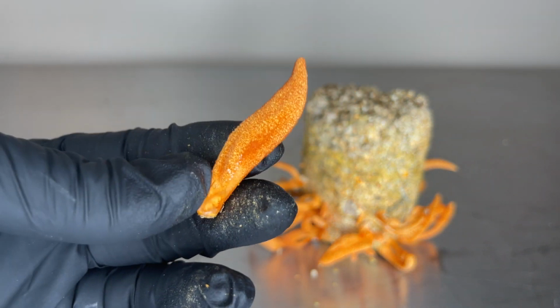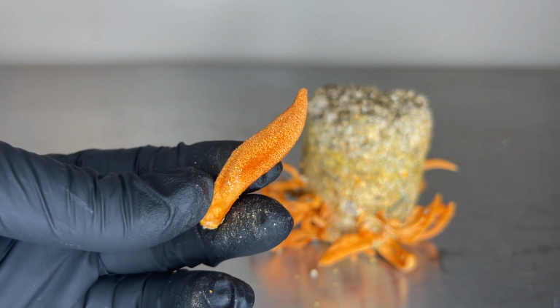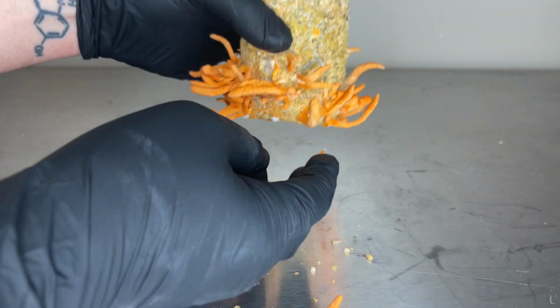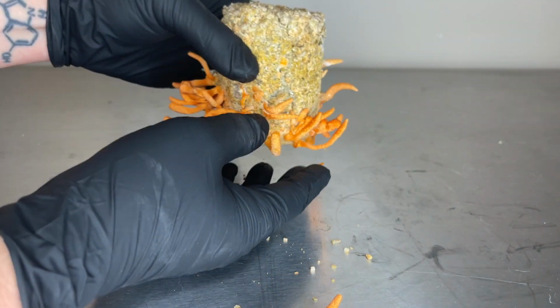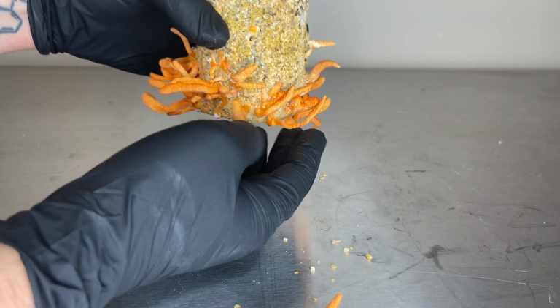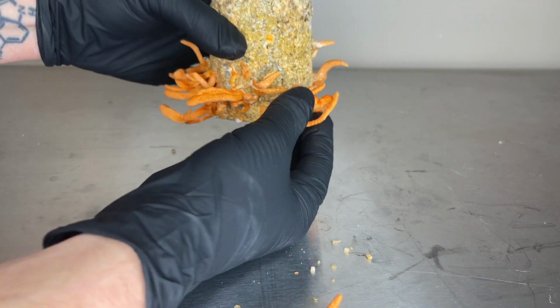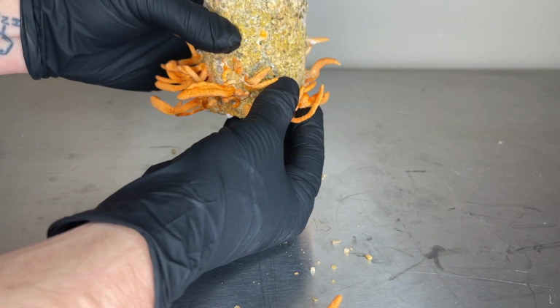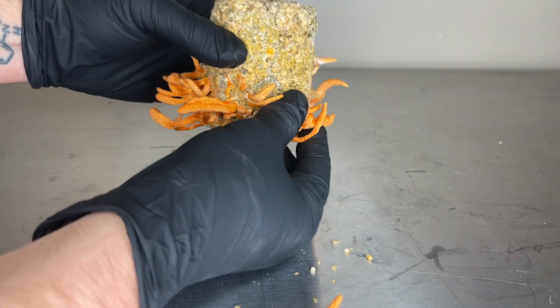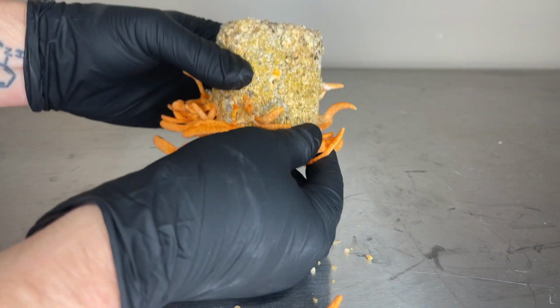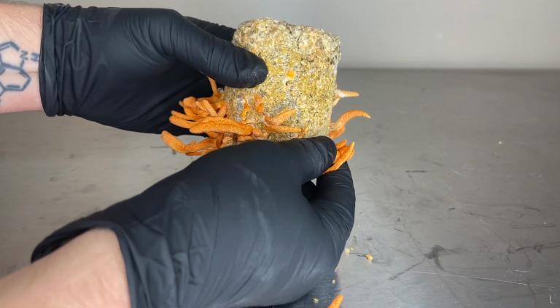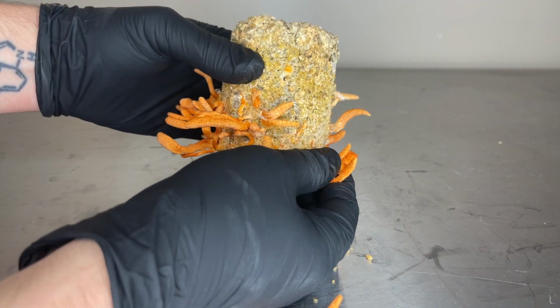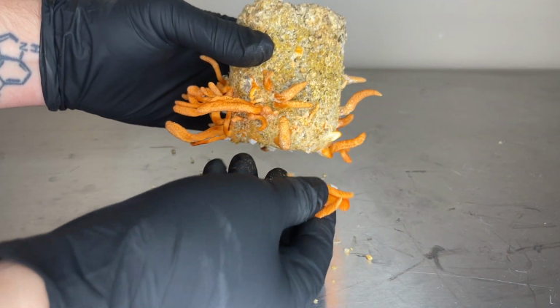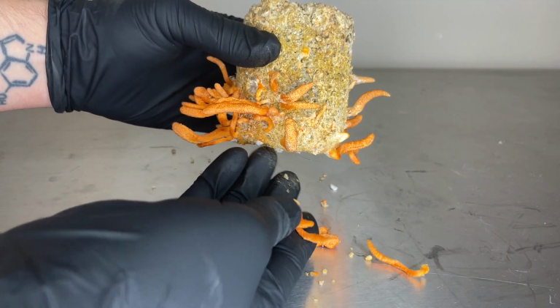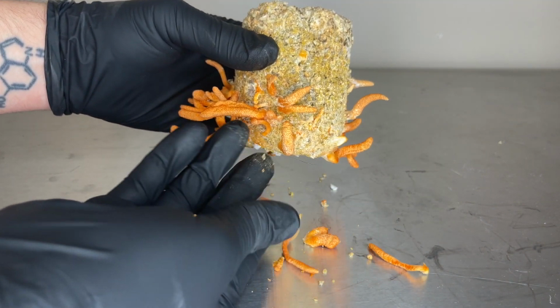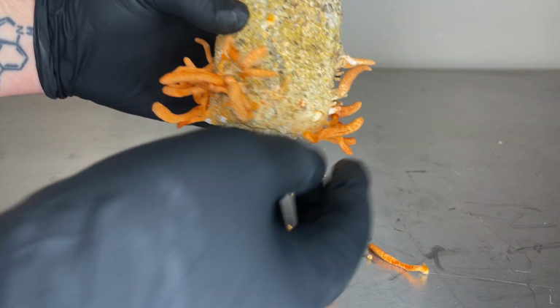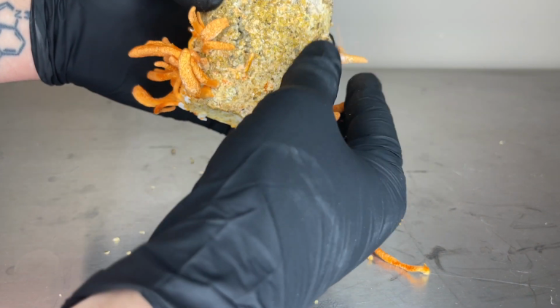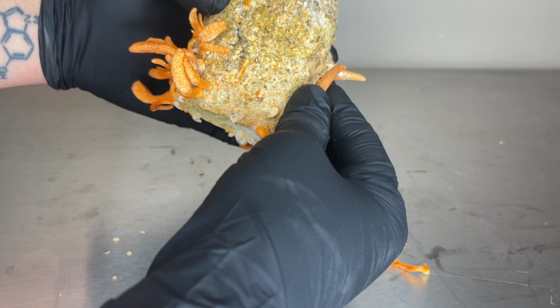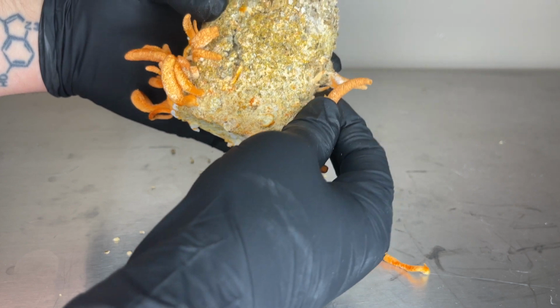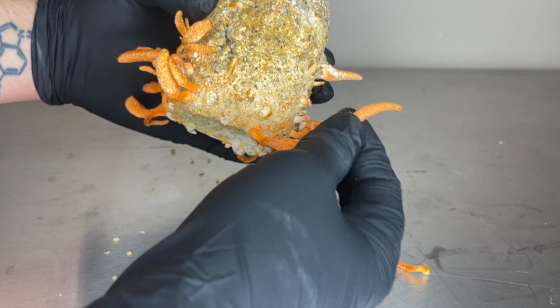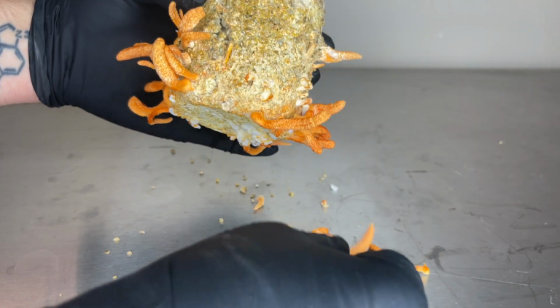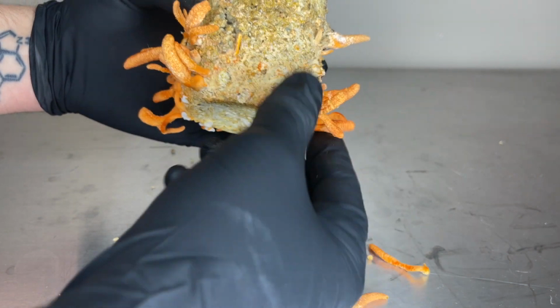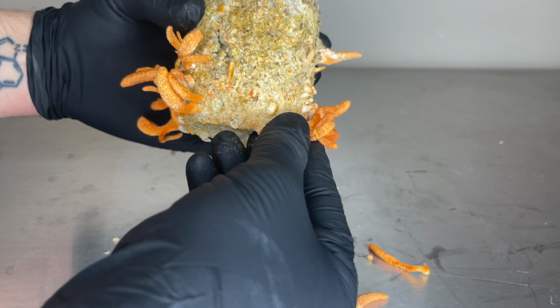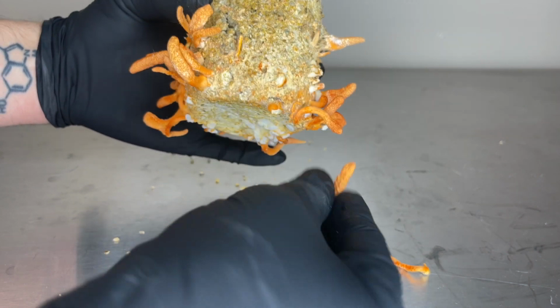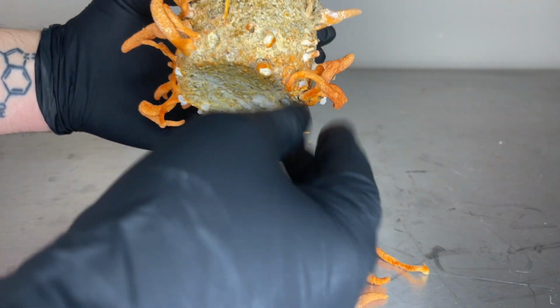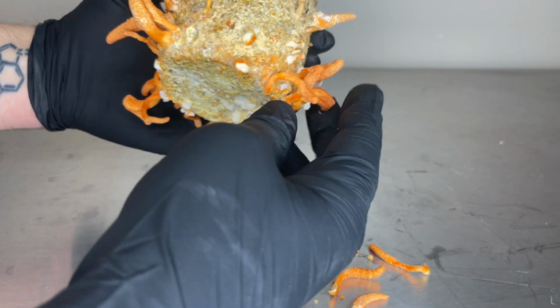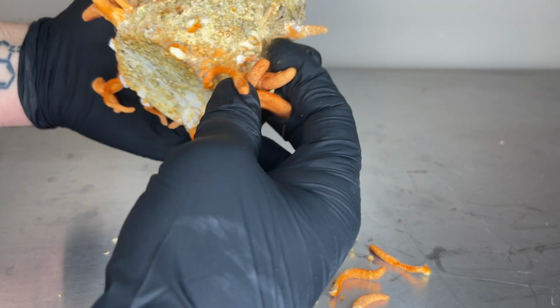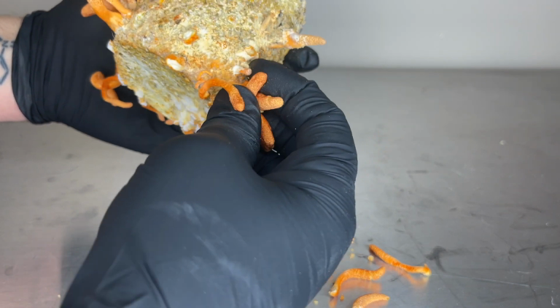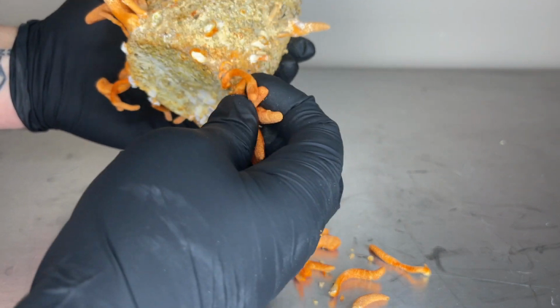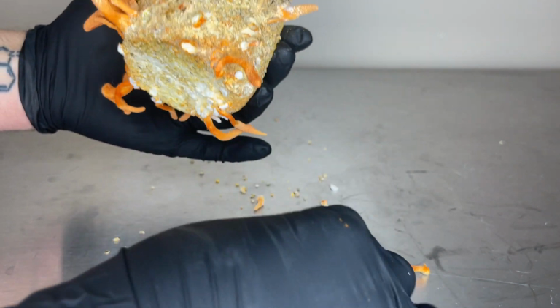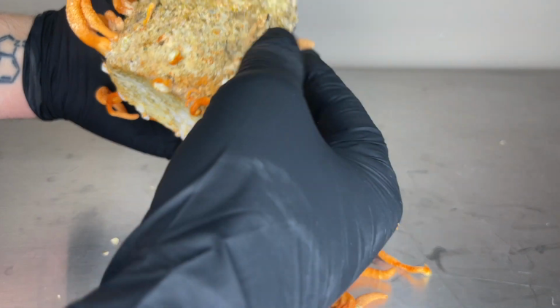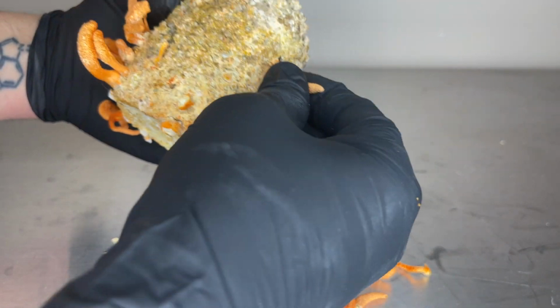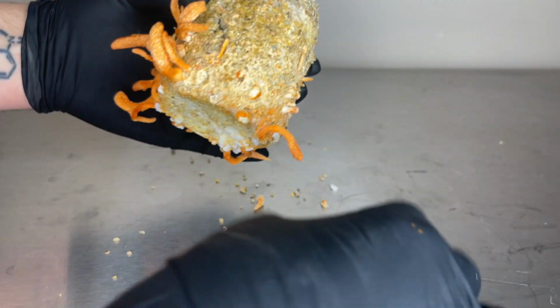I also had an idea that I want to try in my next experiment growing Cordyceps with brown rice flour cakes, where I can cut the cake in thirds and grow all 3 sections to see if I can get a bigger yield.